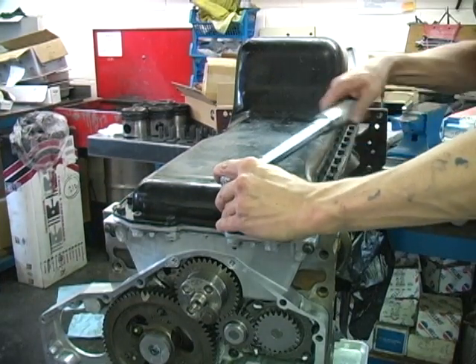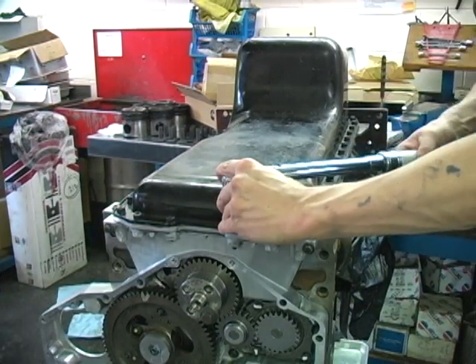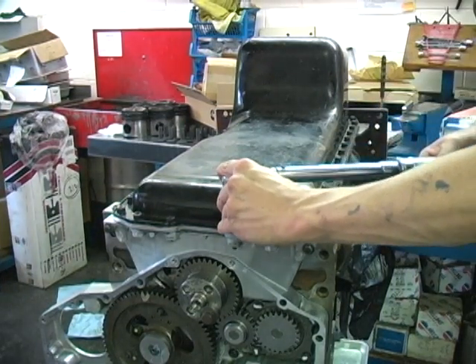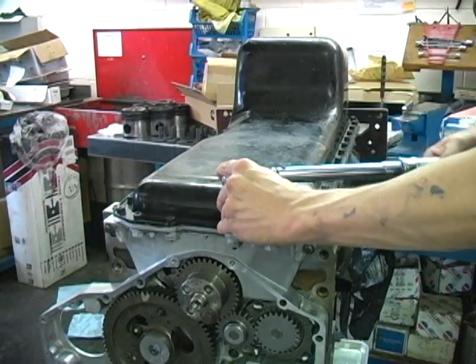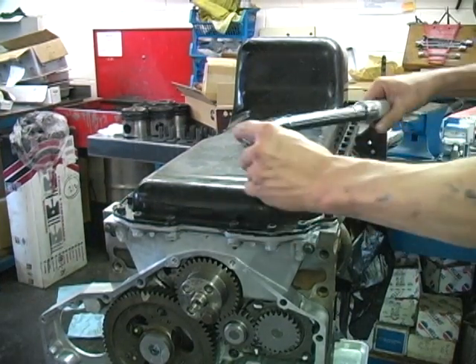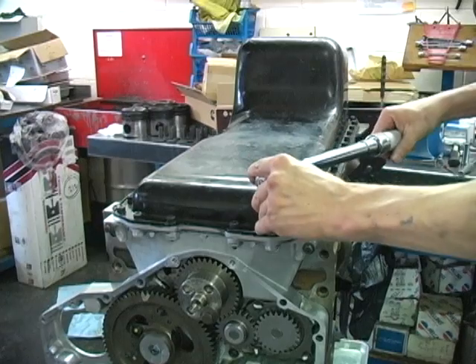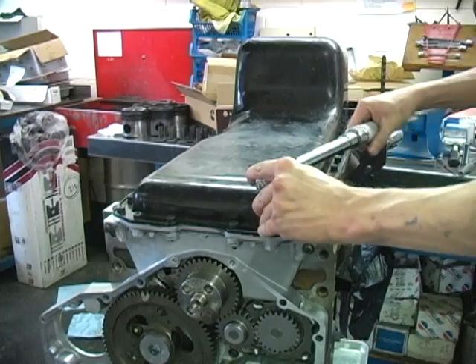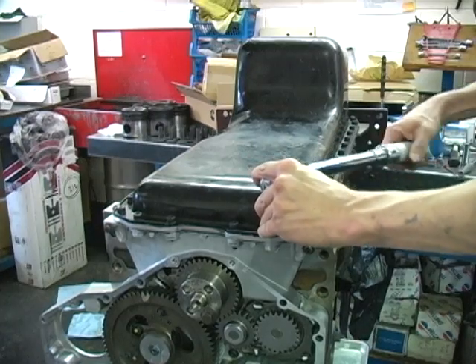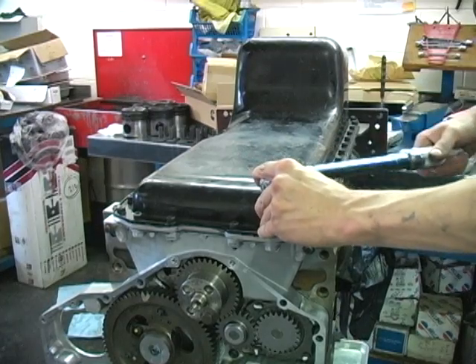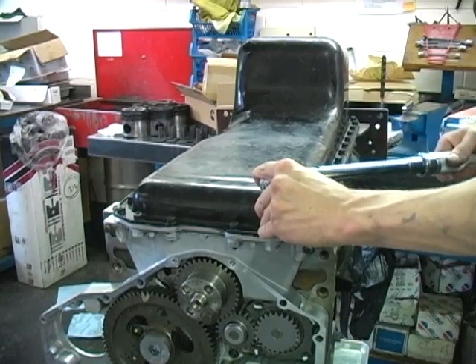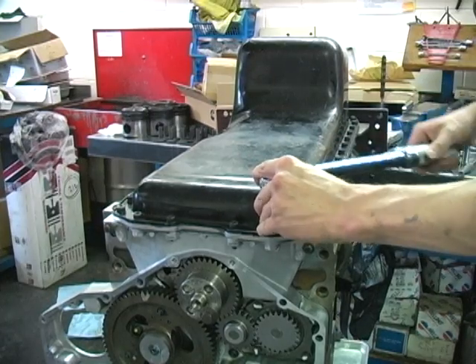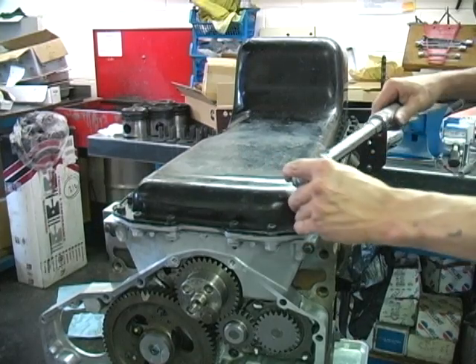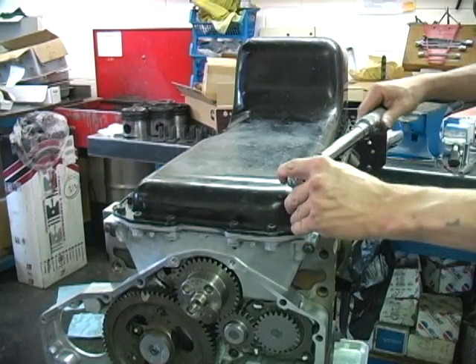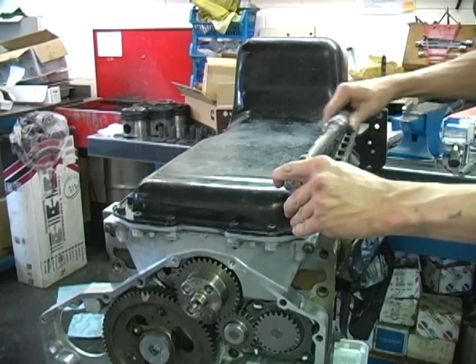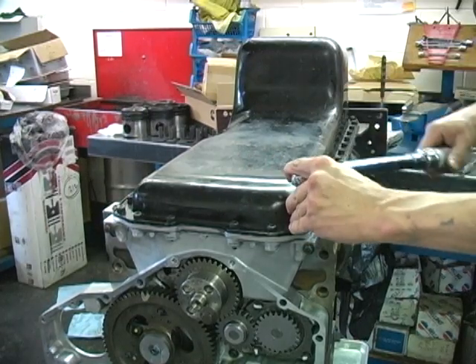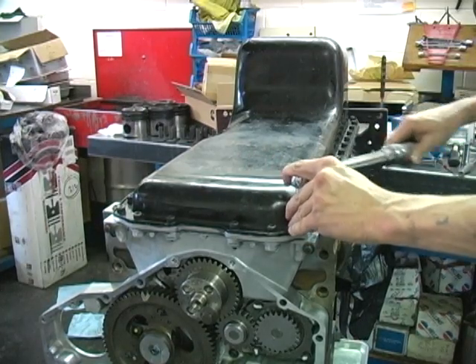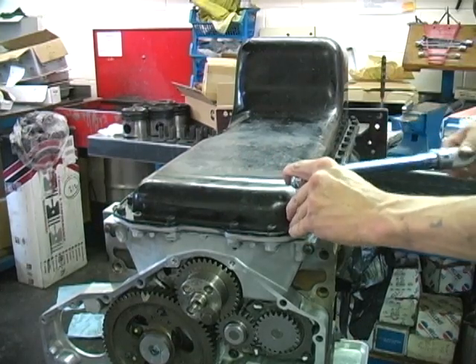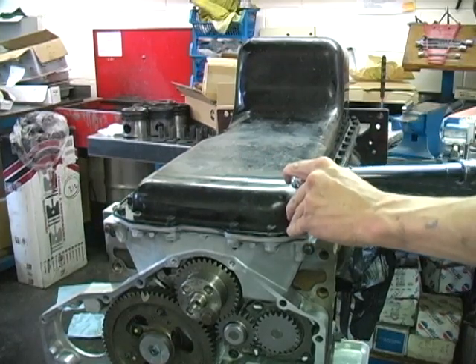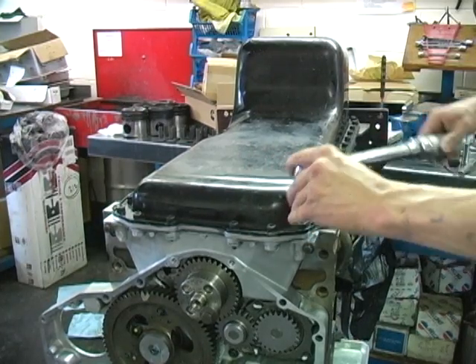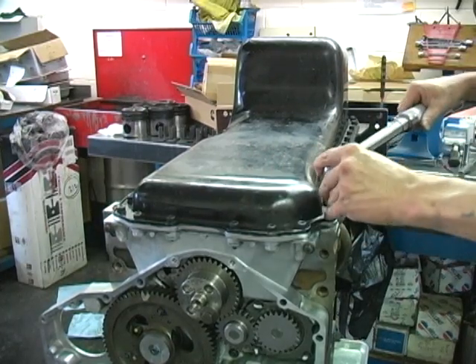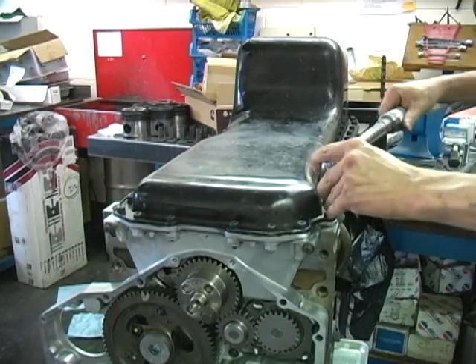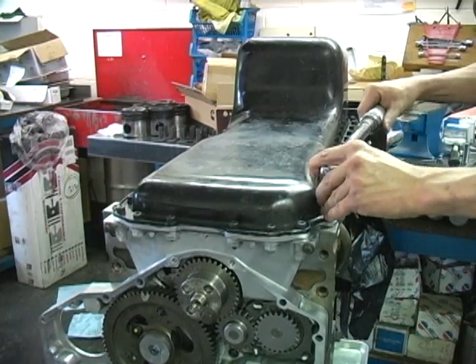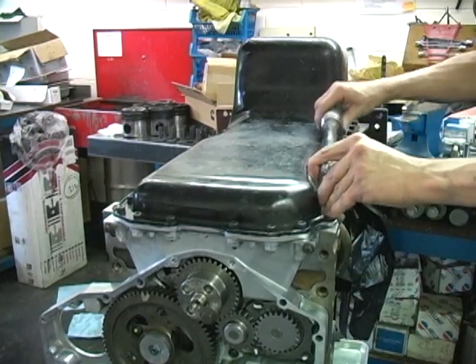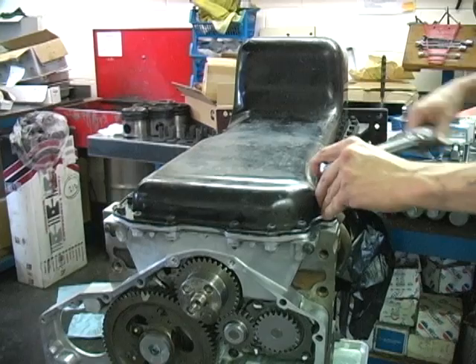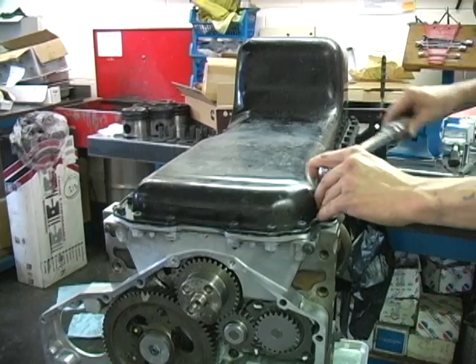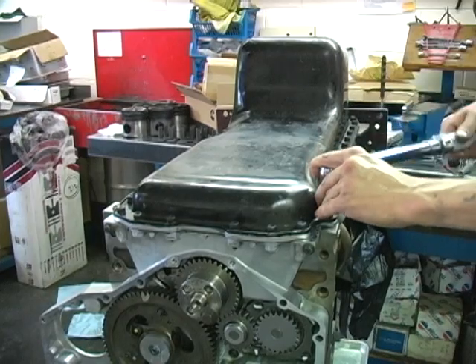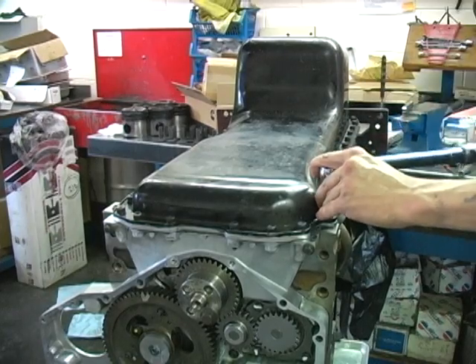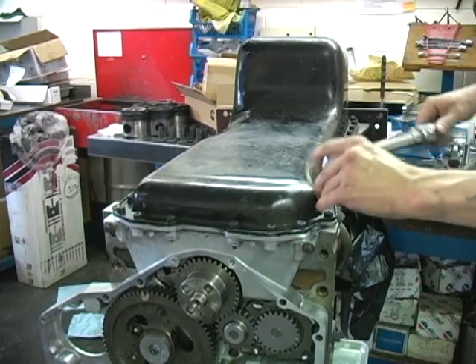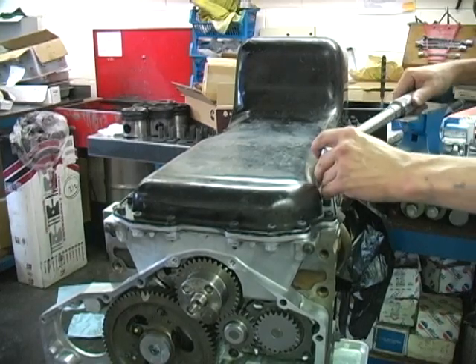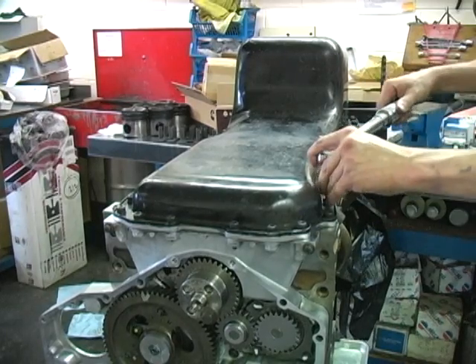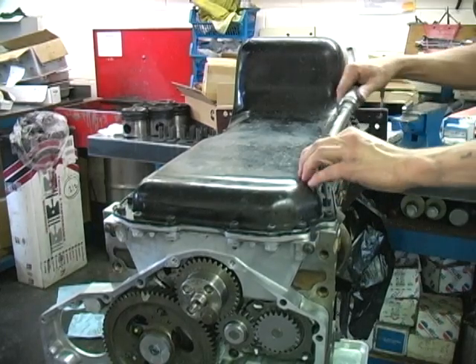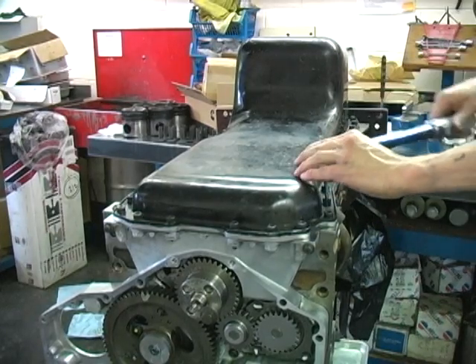We've just installed the best main bearing girdle available for the Cummins 12 and 24 valve engines. Thanks for taking the time to watch this video.